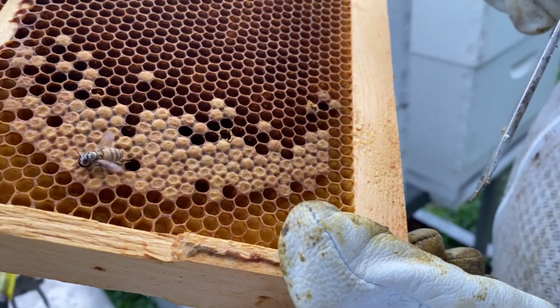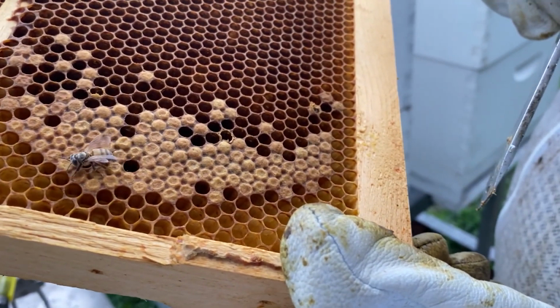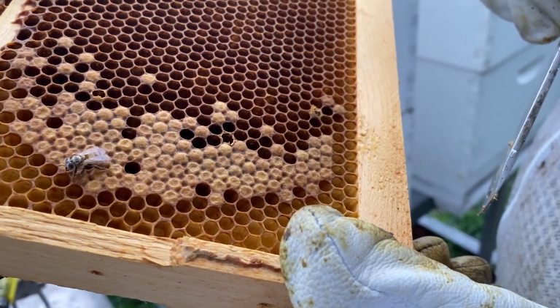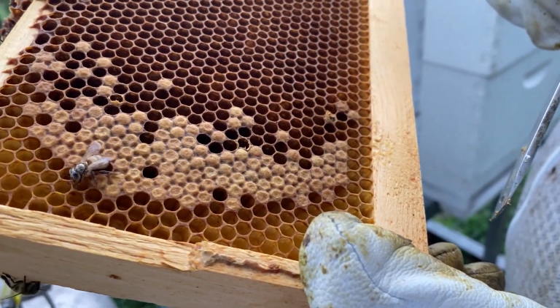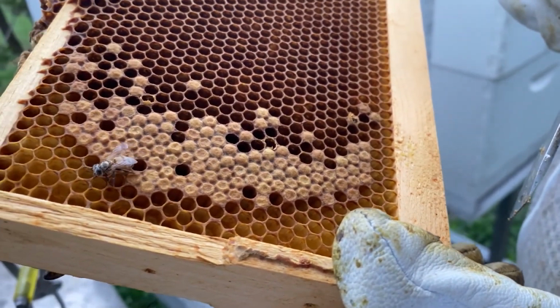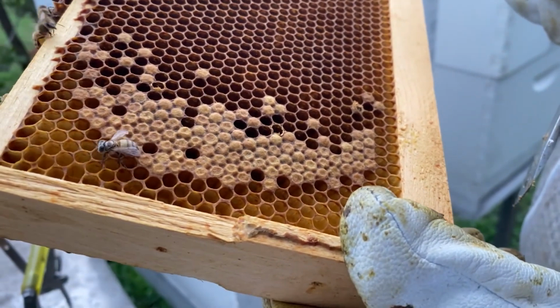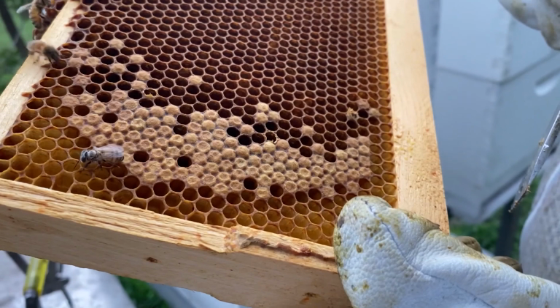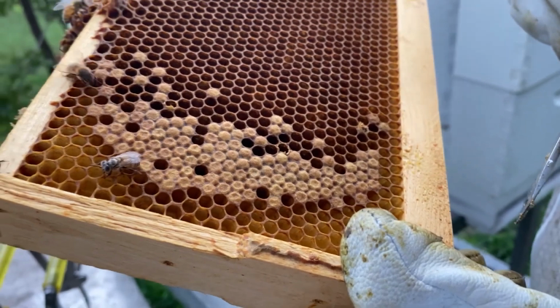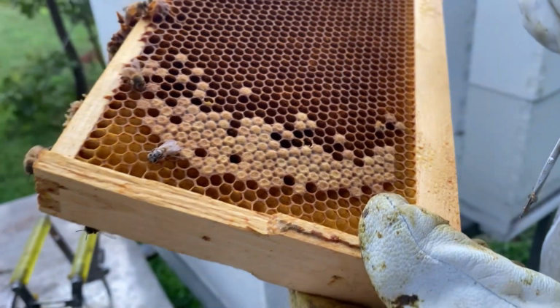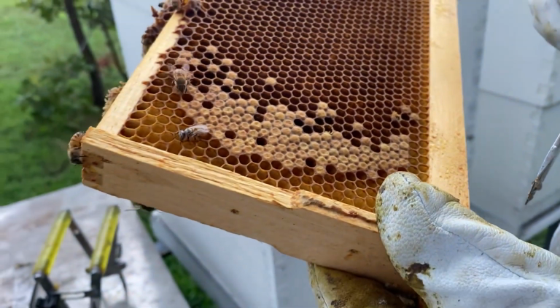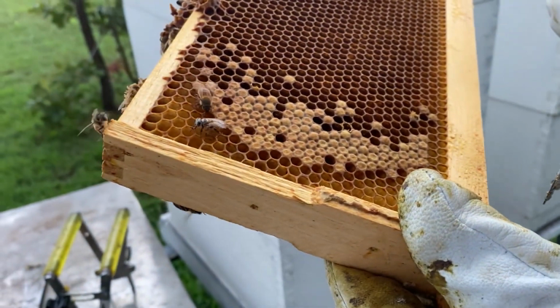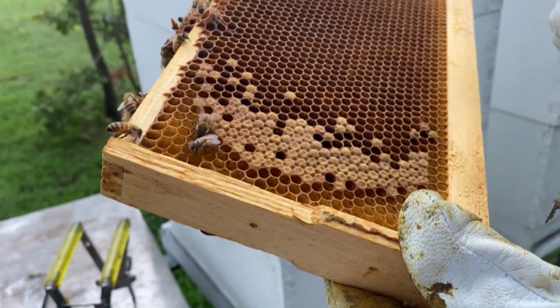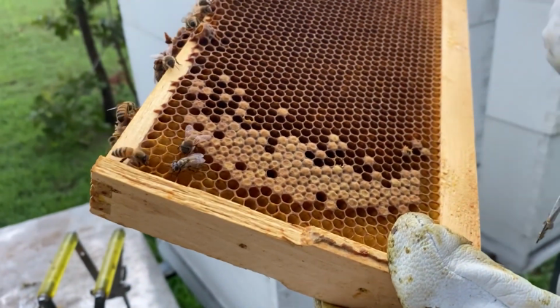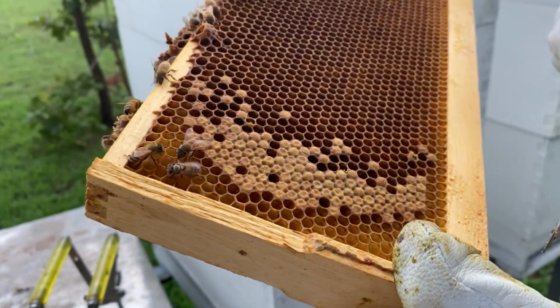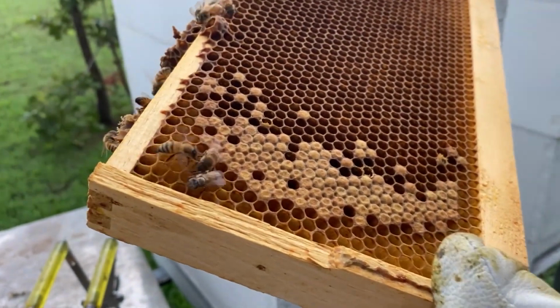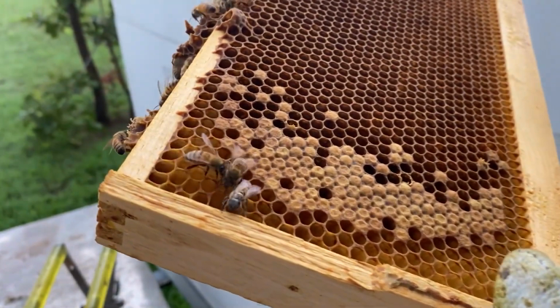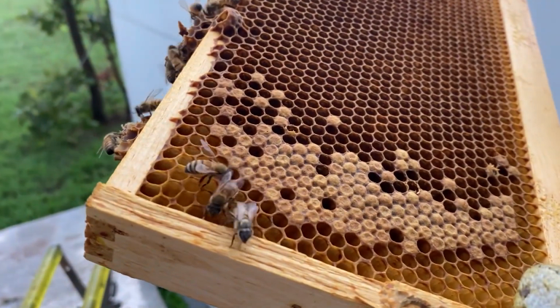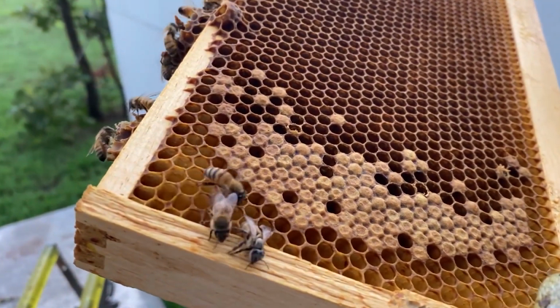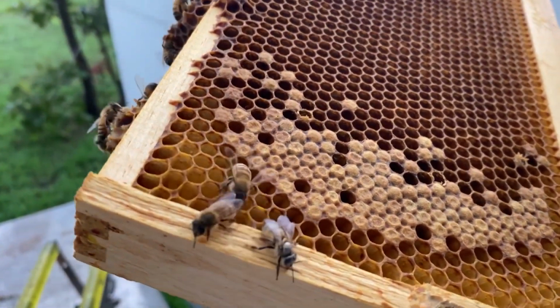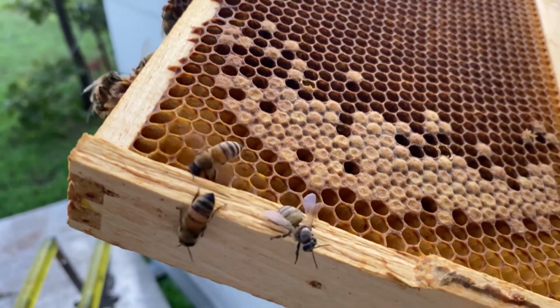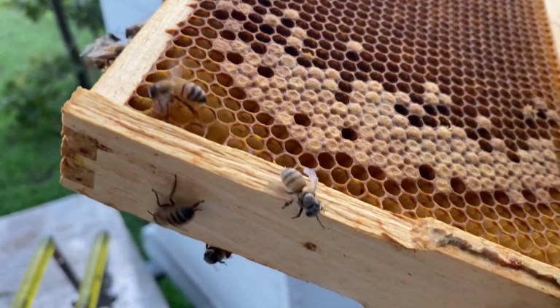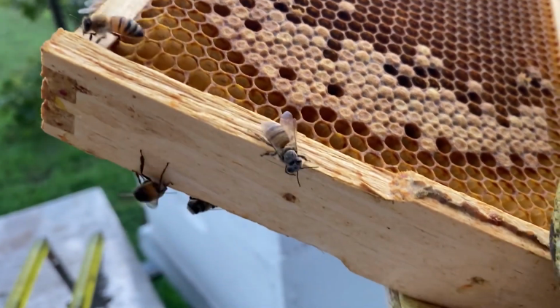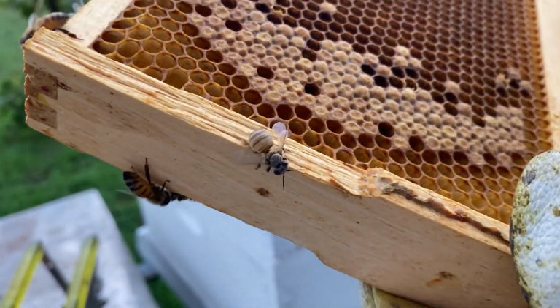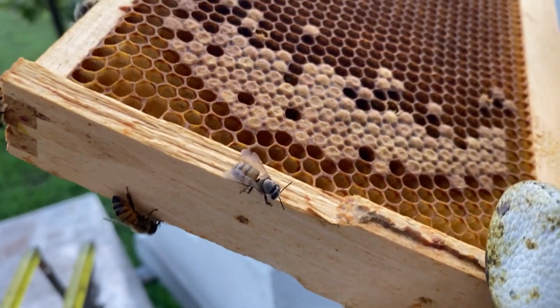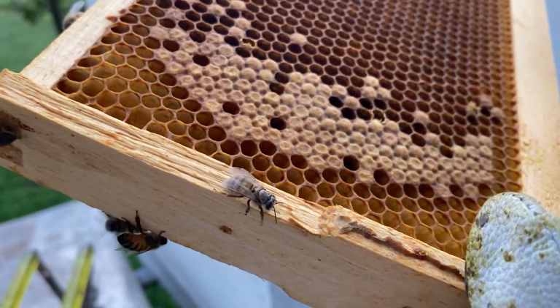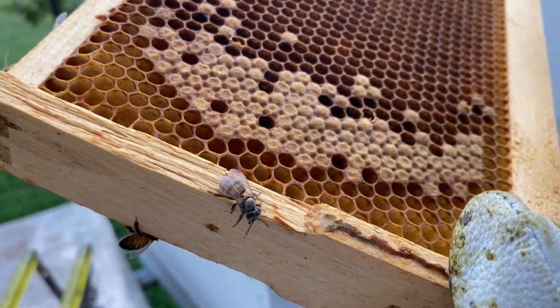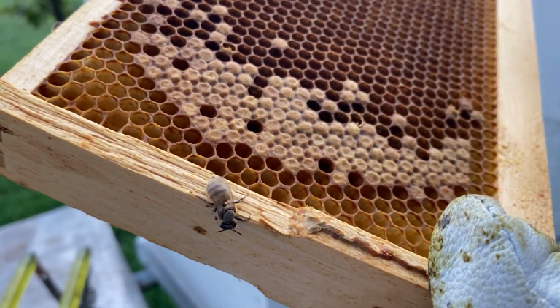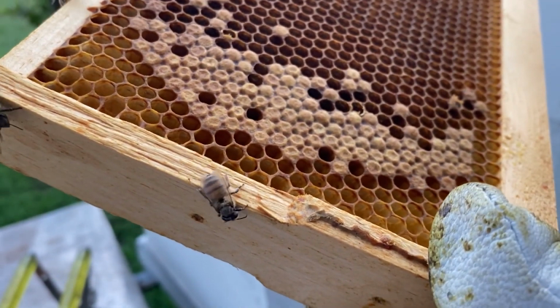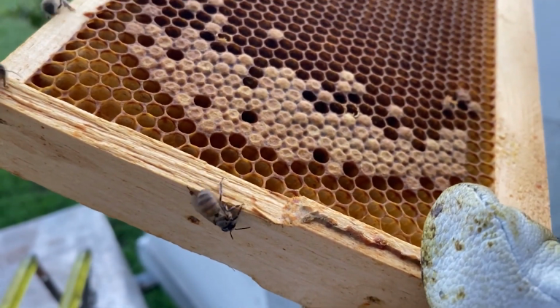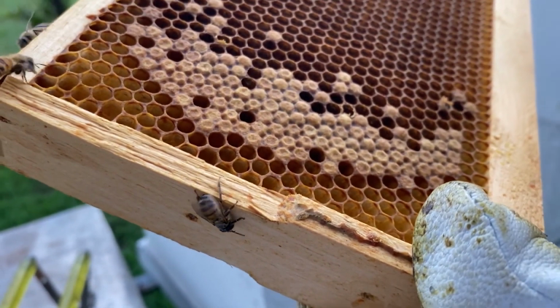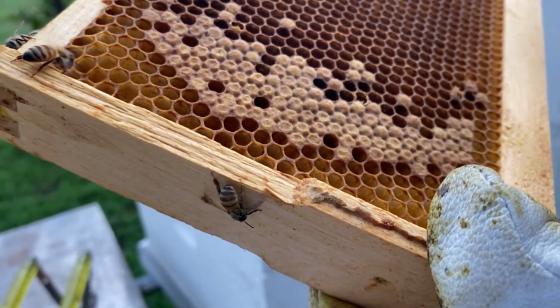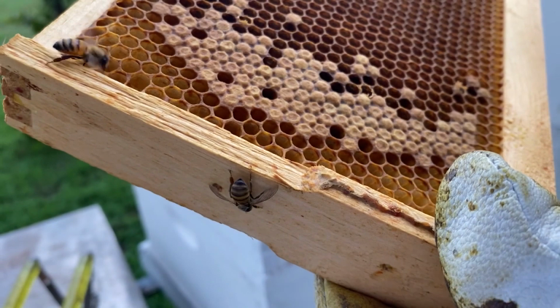As this newly born honeybee emerges from her comb, look at how she's greeted by the other bees. They are making sure that she smells right and that she belongs. As this young bee gets orientated, the other bees come to her and give her instruction.